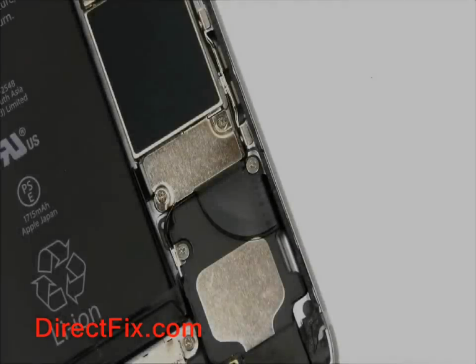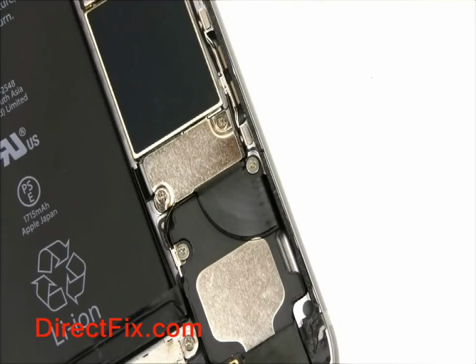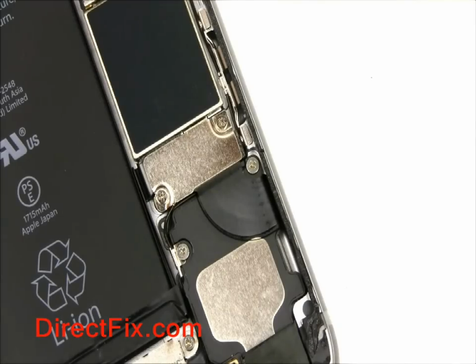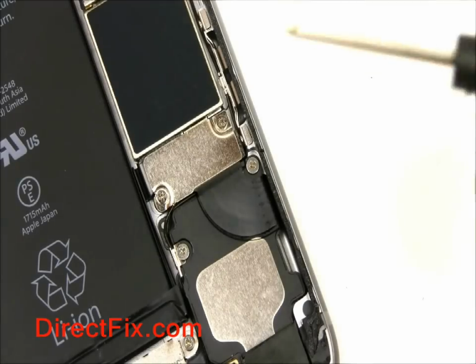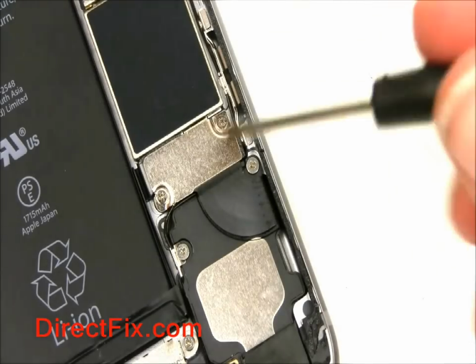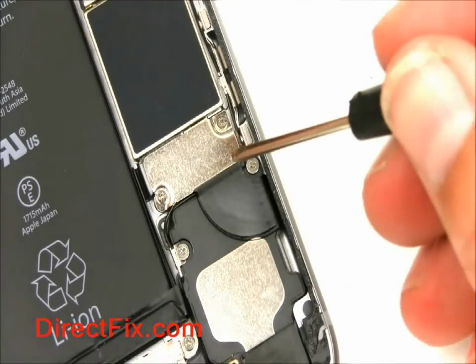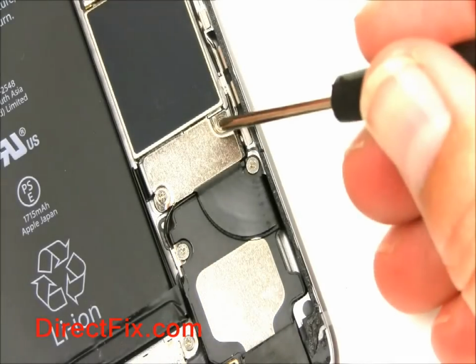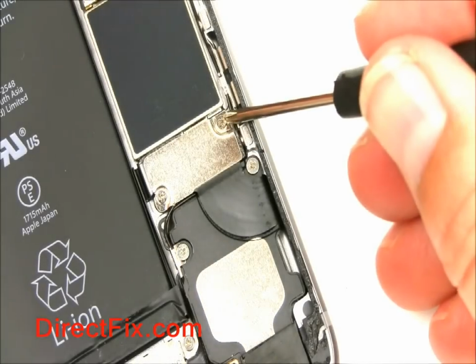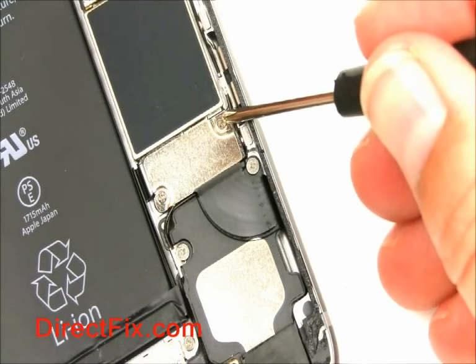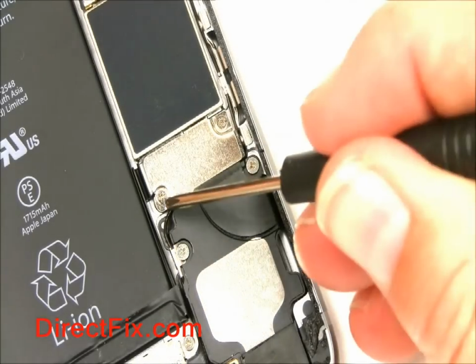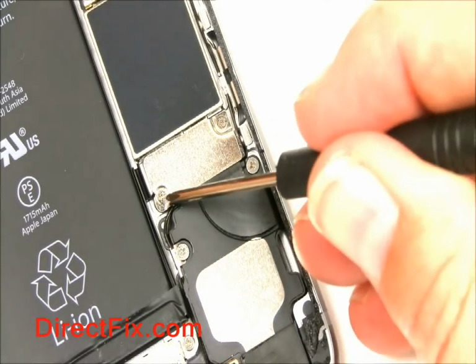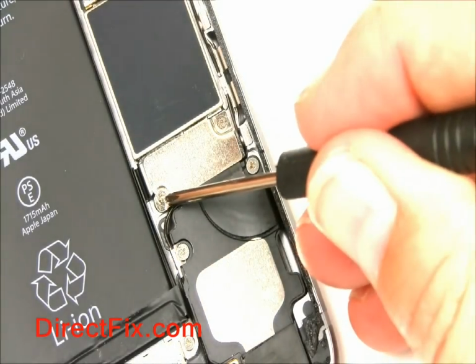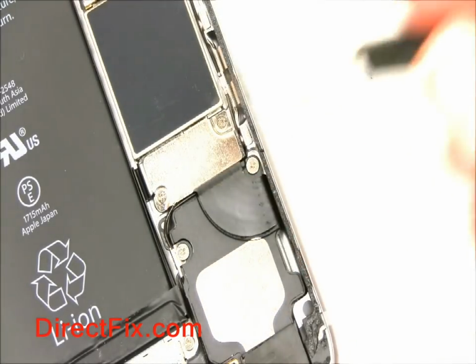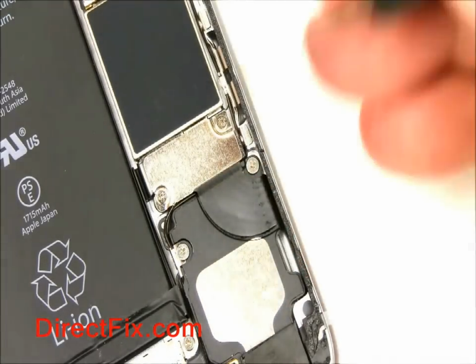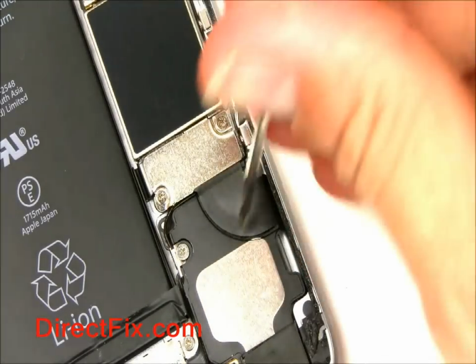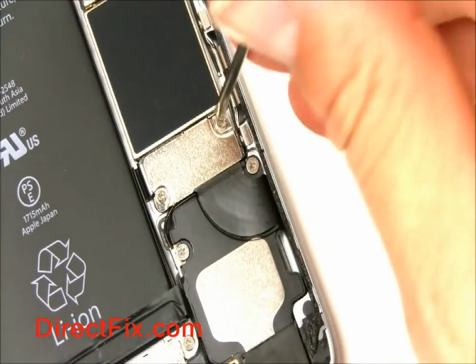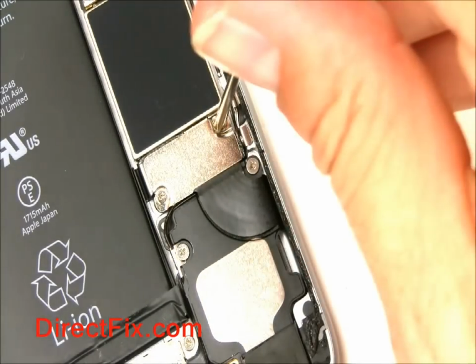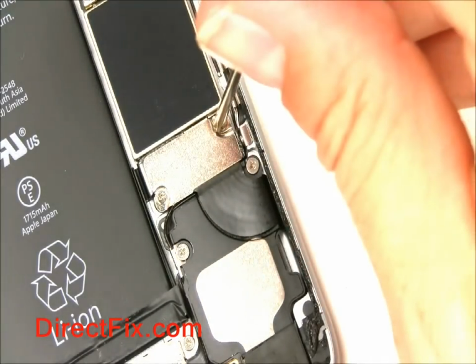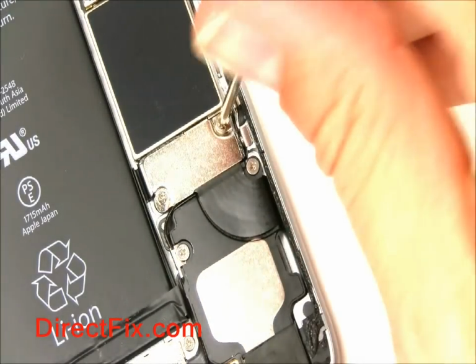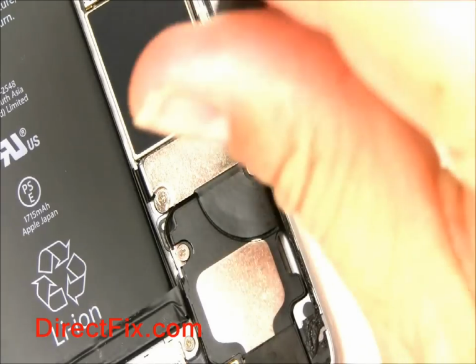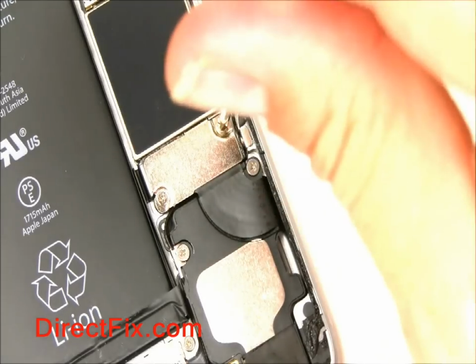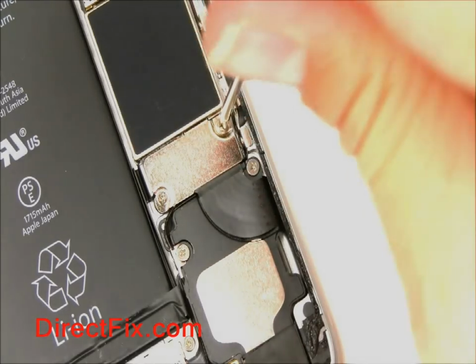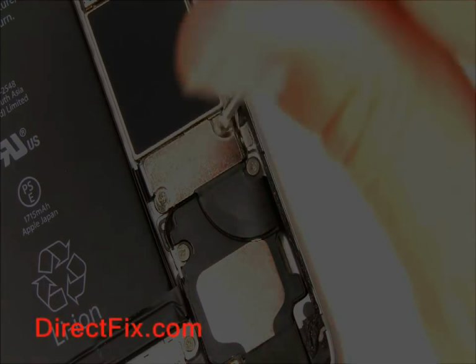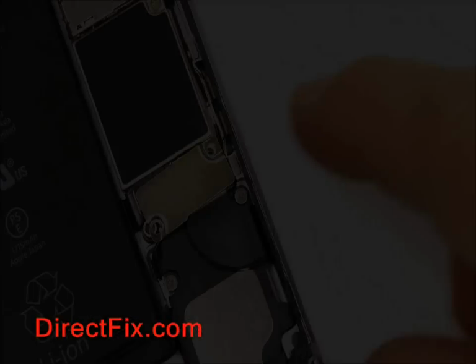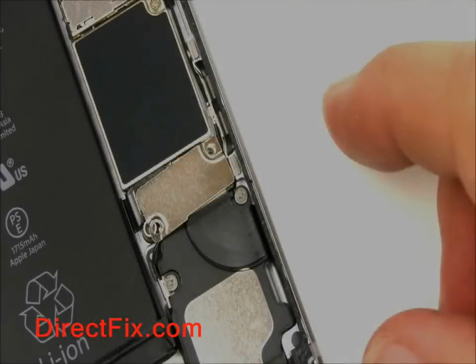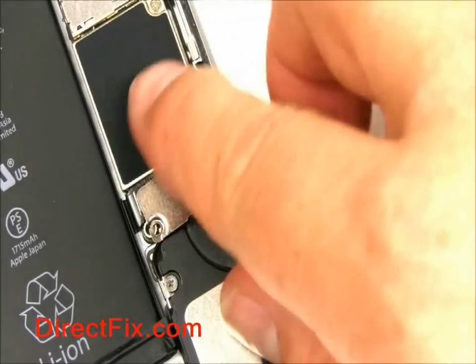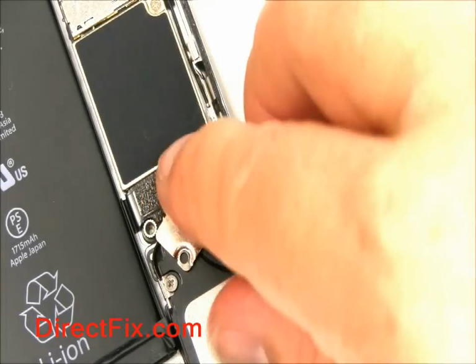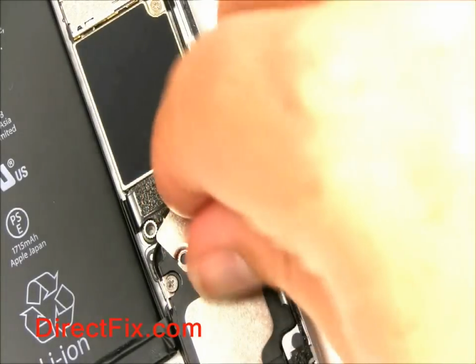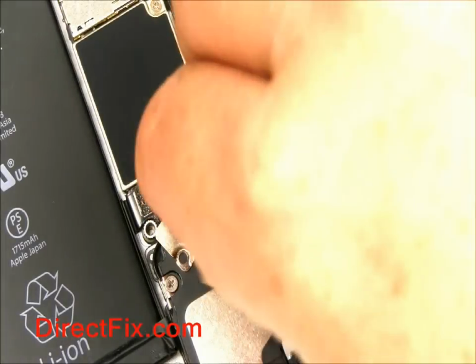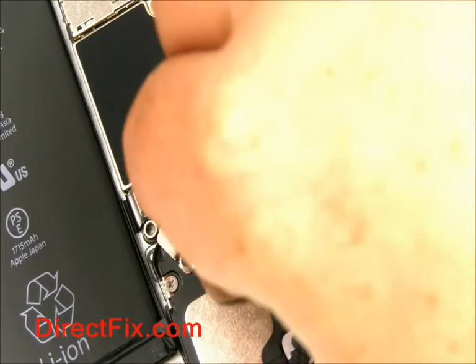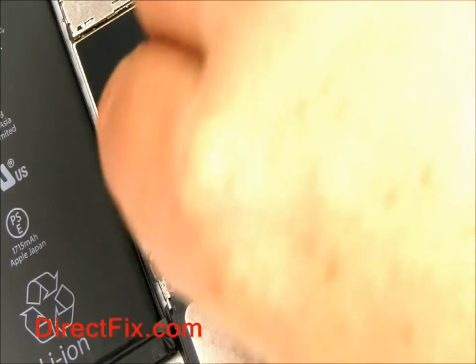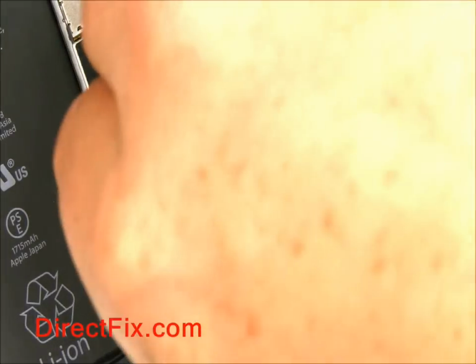Using a double zero Phillips screwdriver, remove the two screws on the shield that's covering the battery connector. You can now remove the battery shield cover.